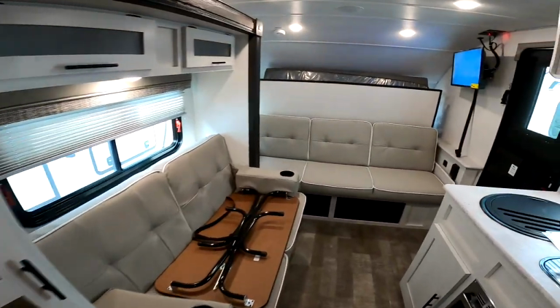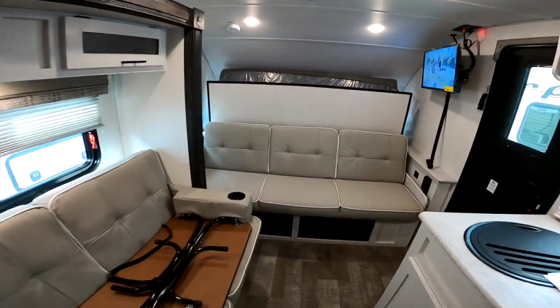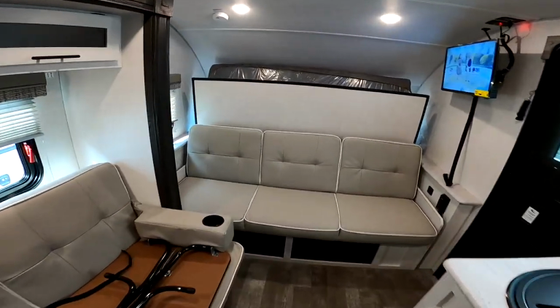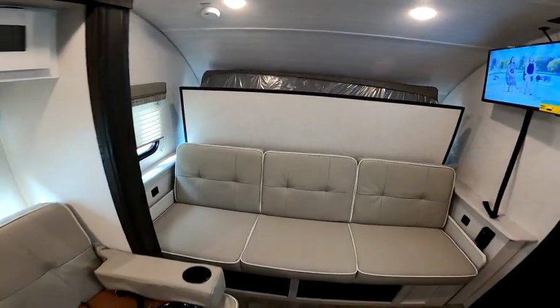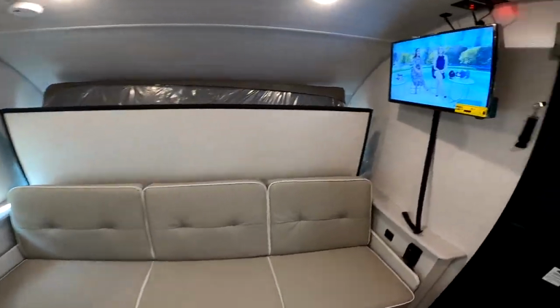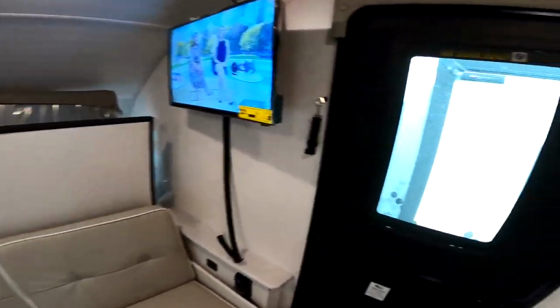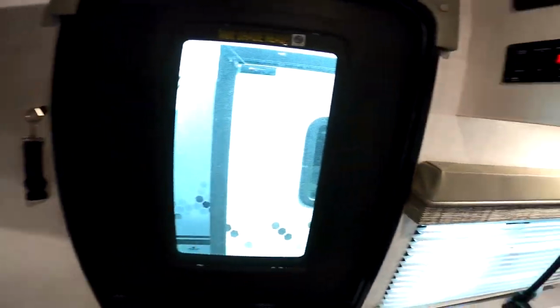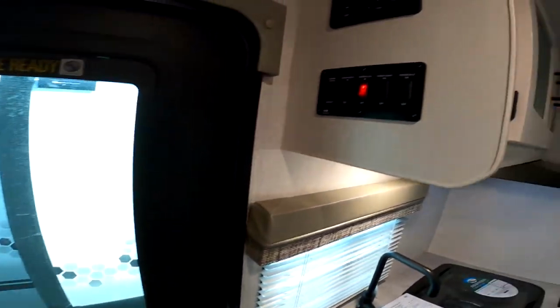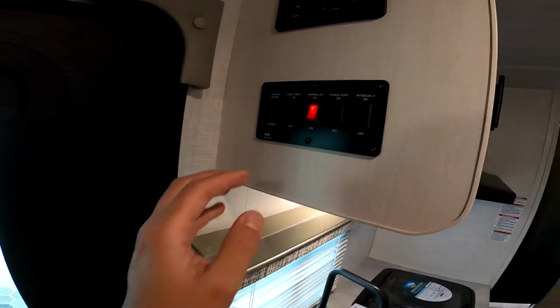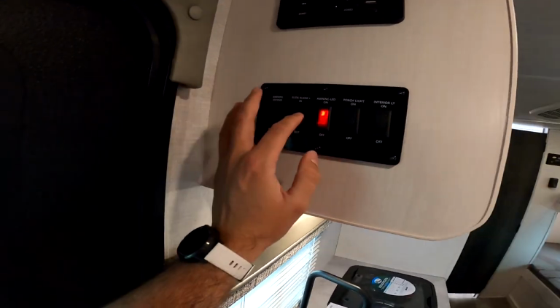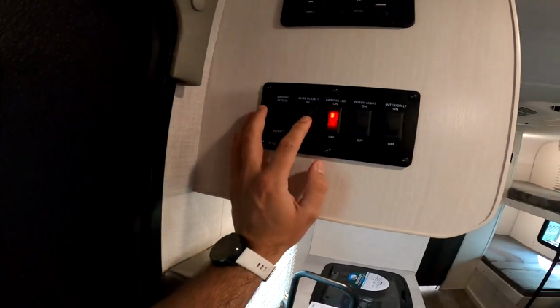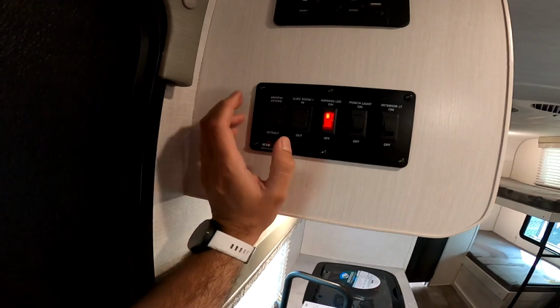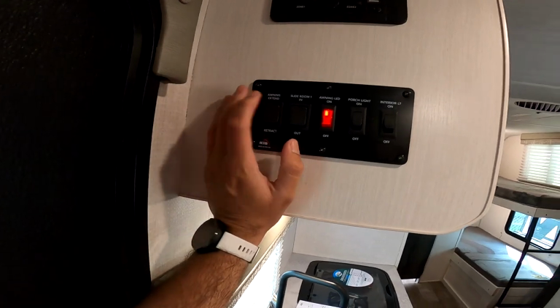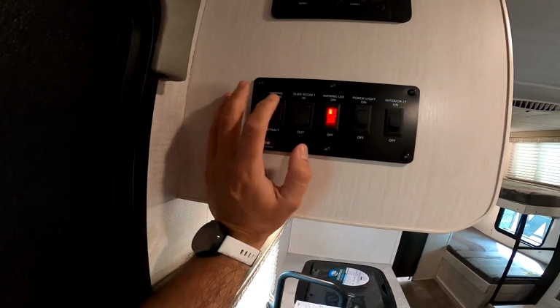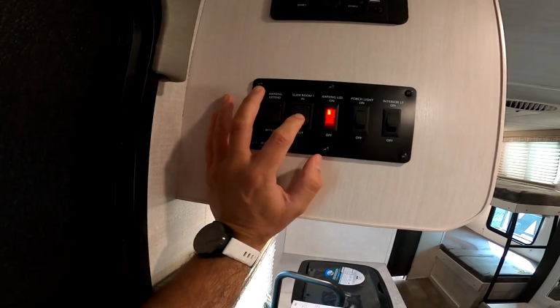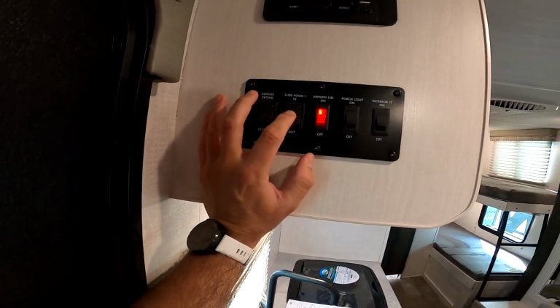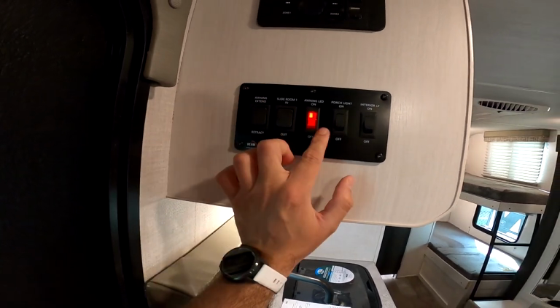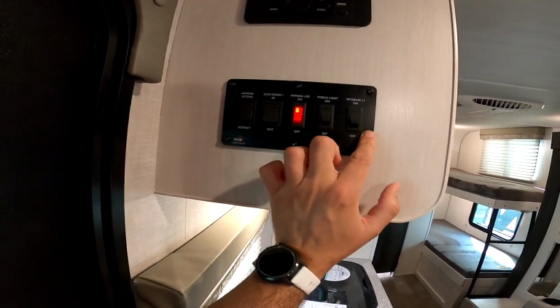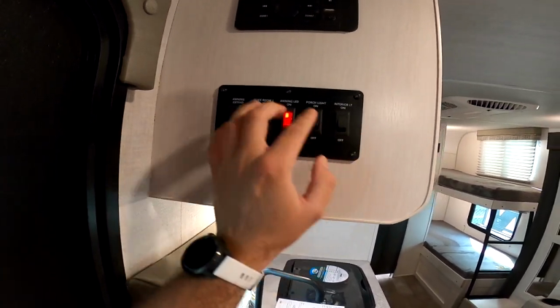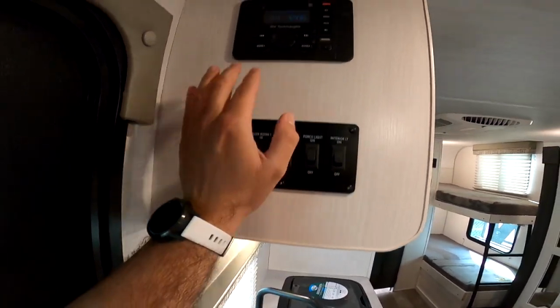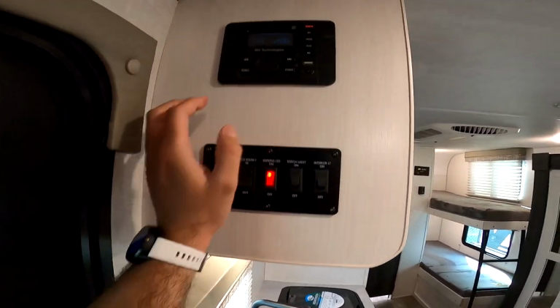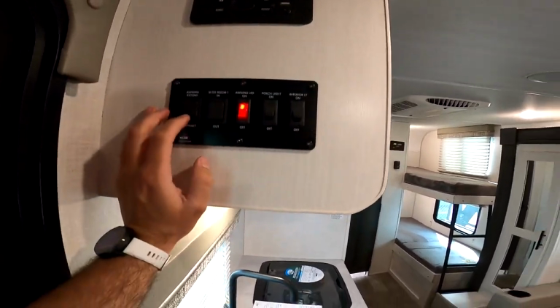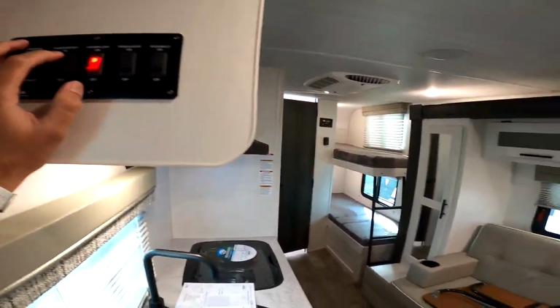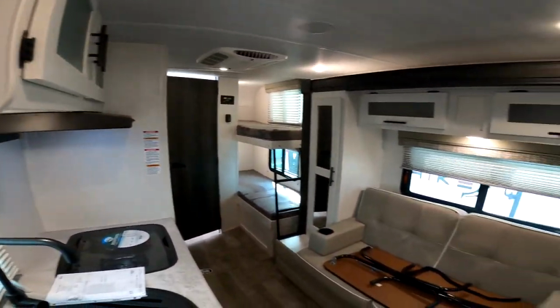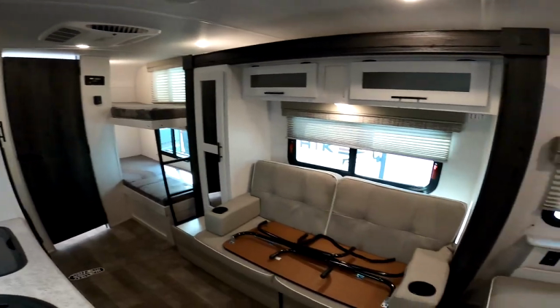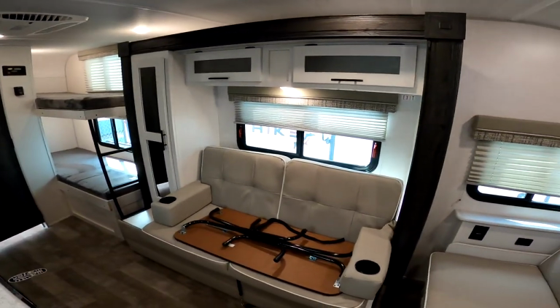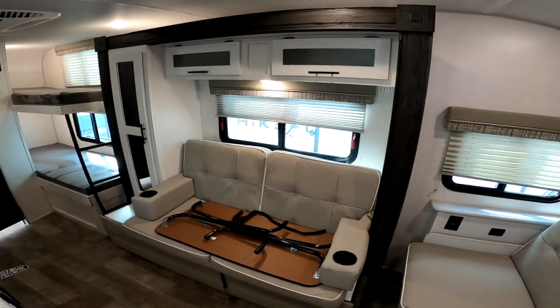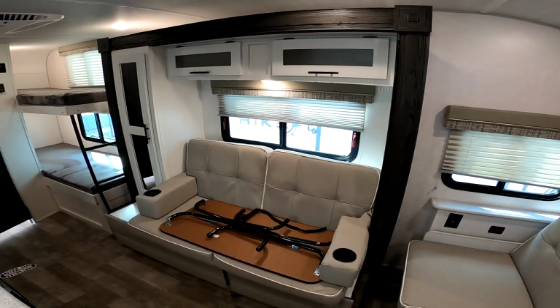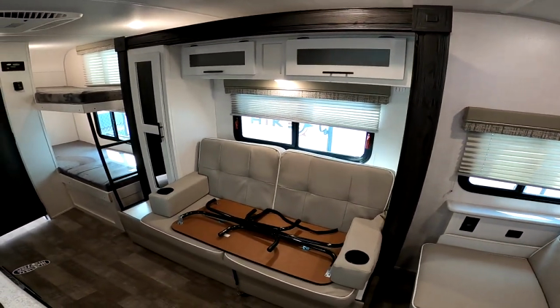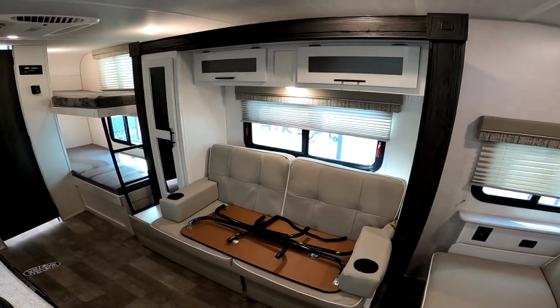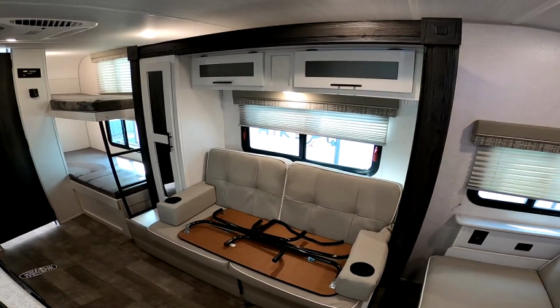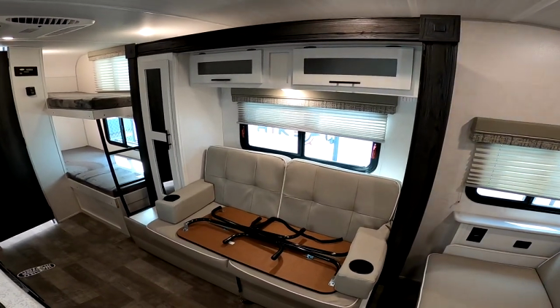Let's go ahead and open it up. The control panel is conveniently located right here by the door. We have on and control, slide control, and main light switches, and the radio here. Just press and hold the button and the slide goes out.